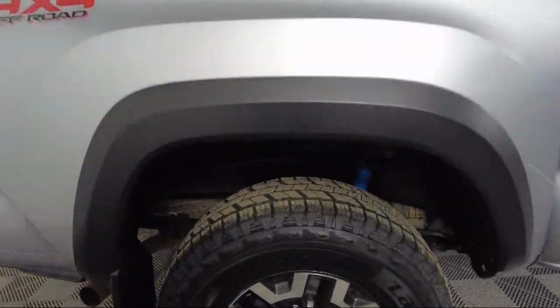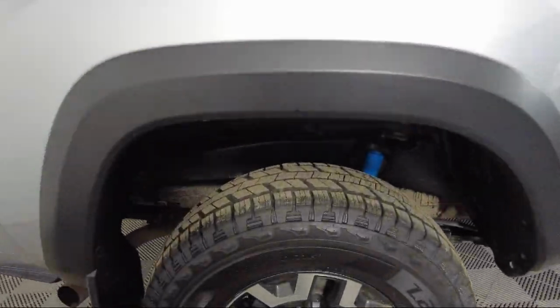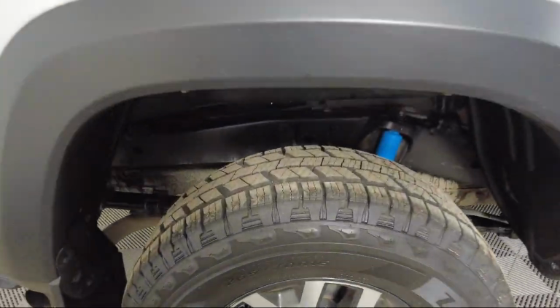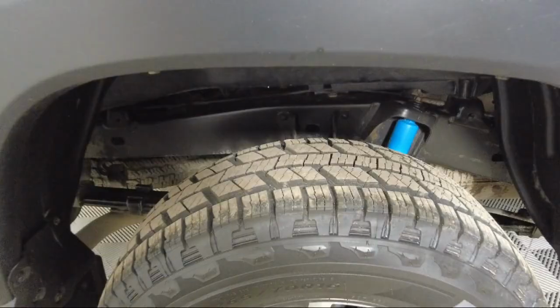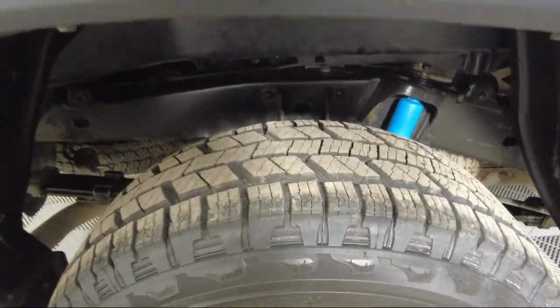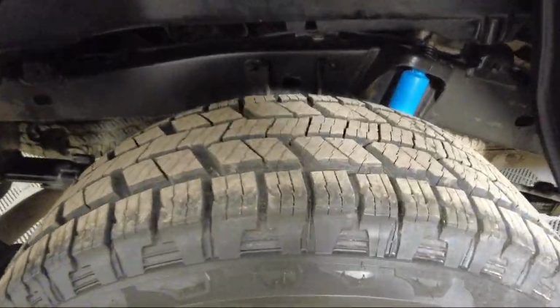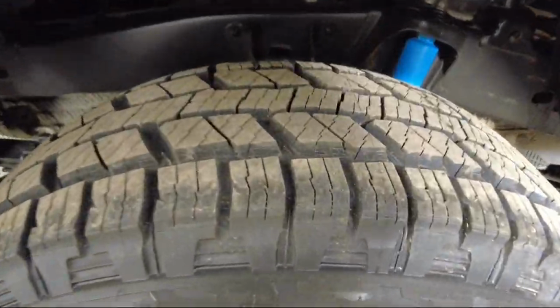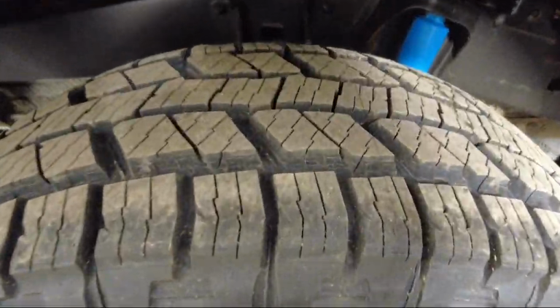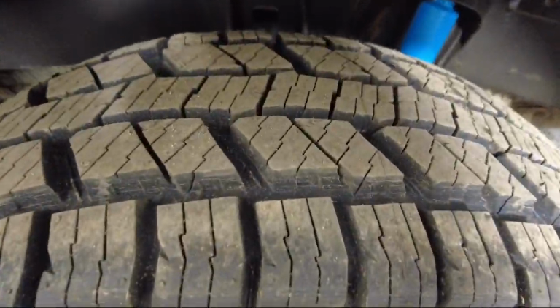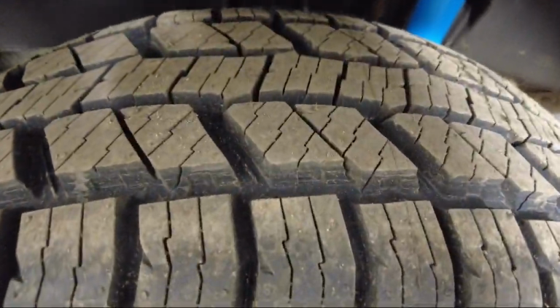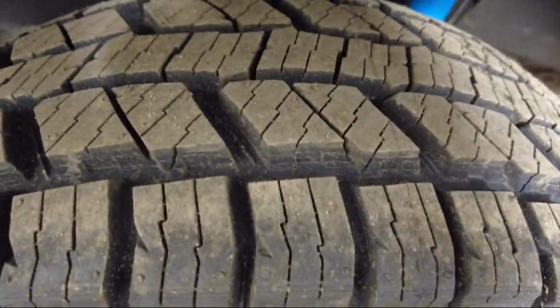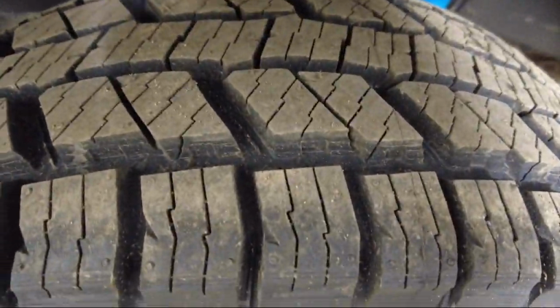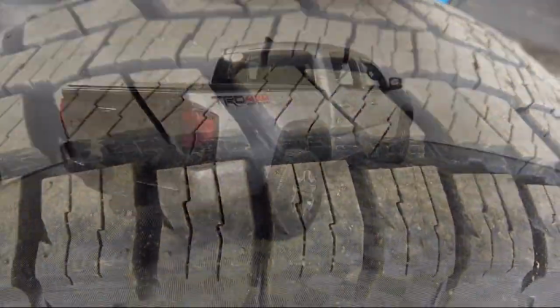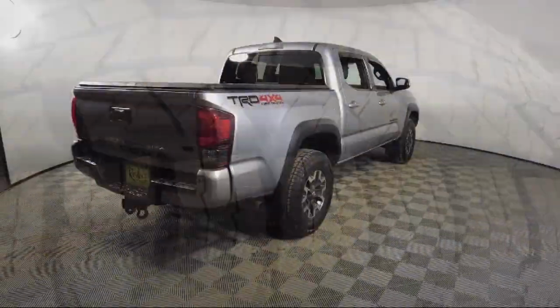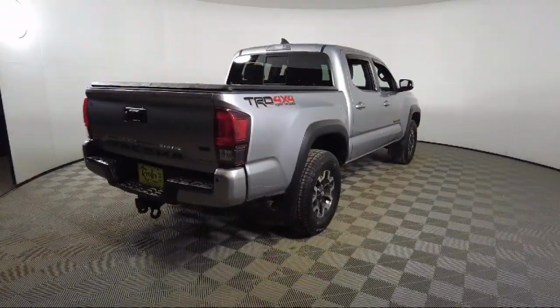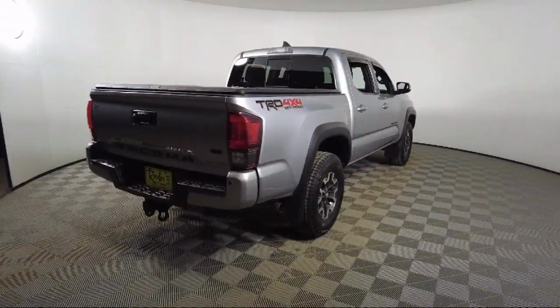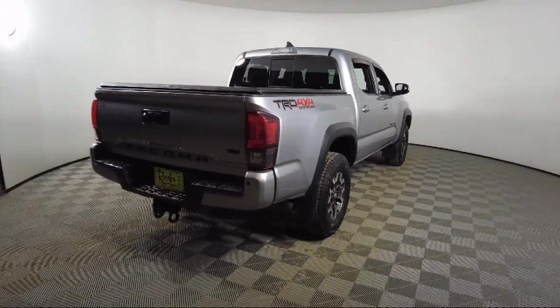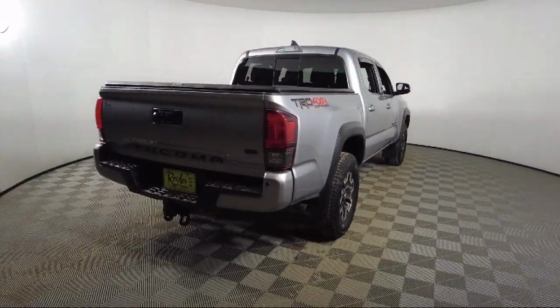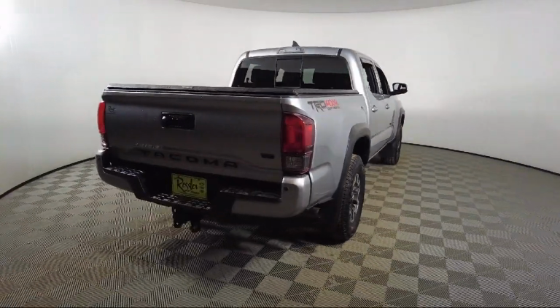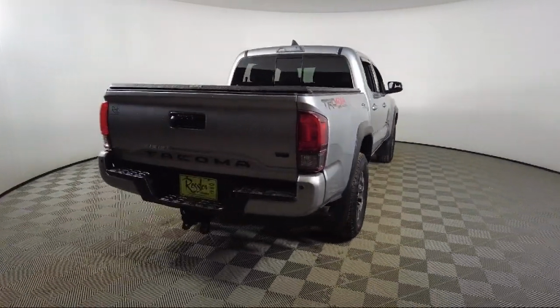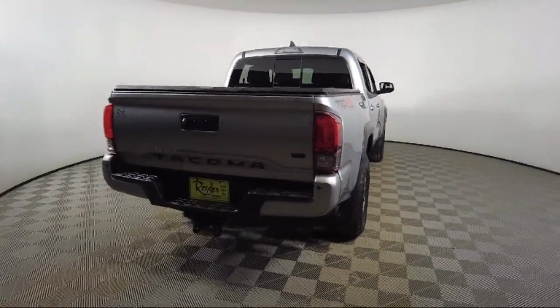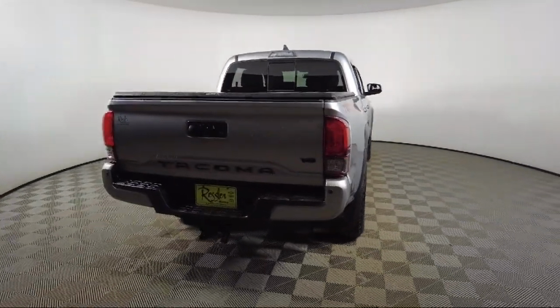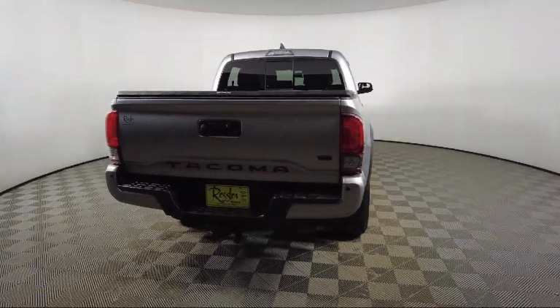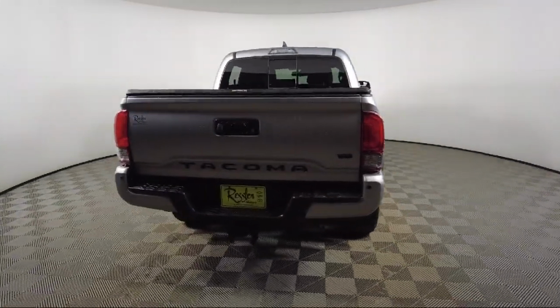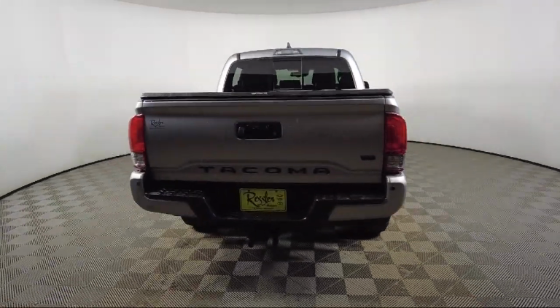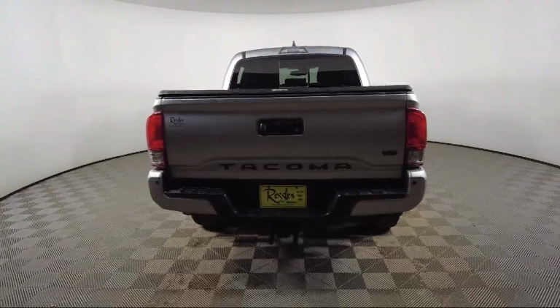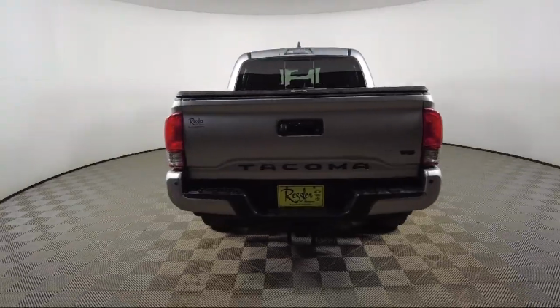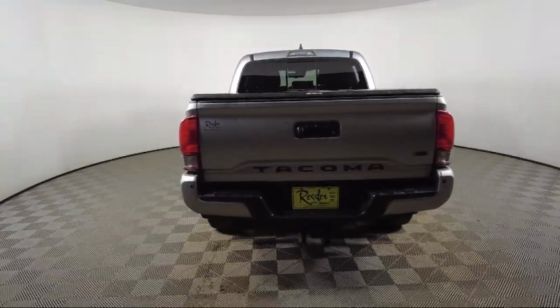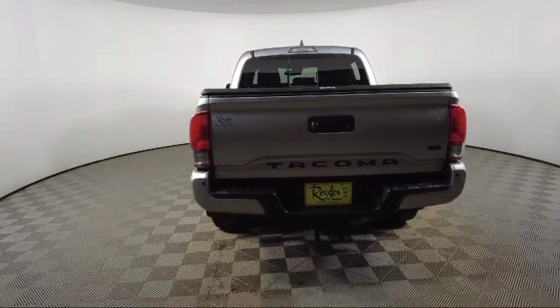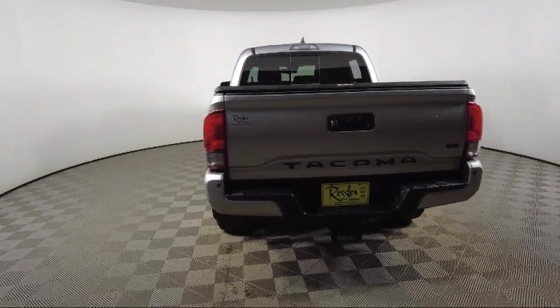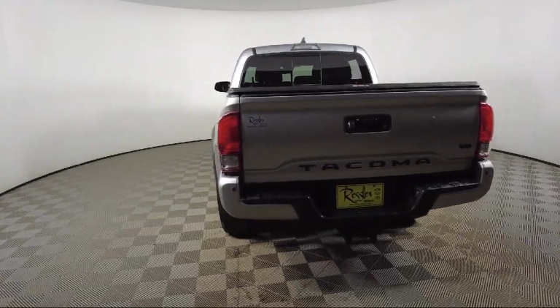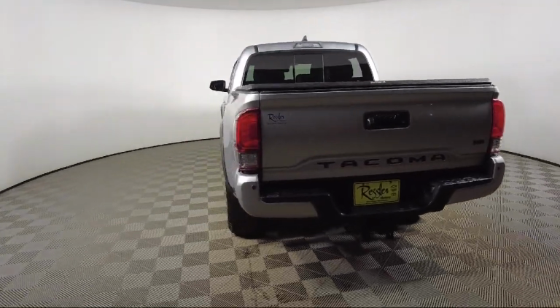It also features speed sensing steering, alloy wheels, auto high beam headlamp control, and has less than 60,000 miles on the odometer.